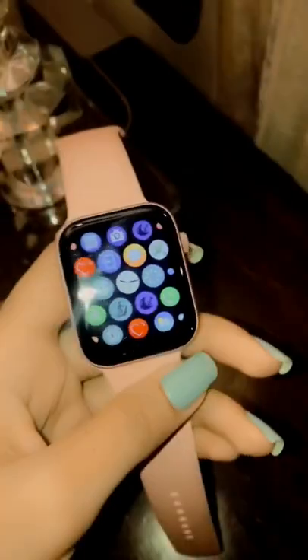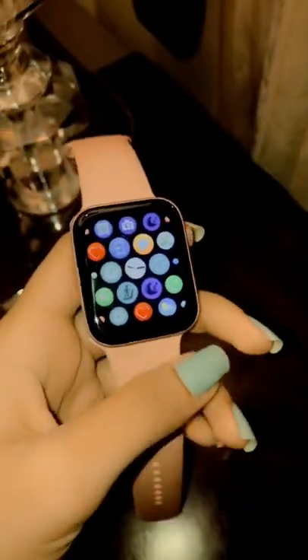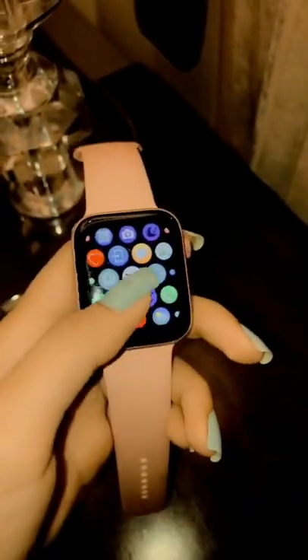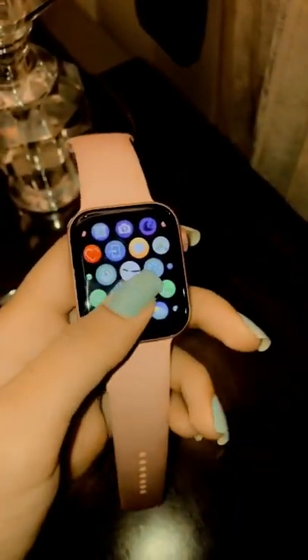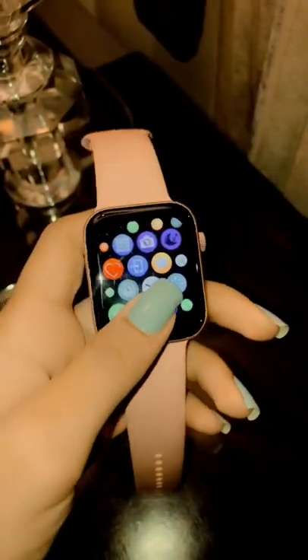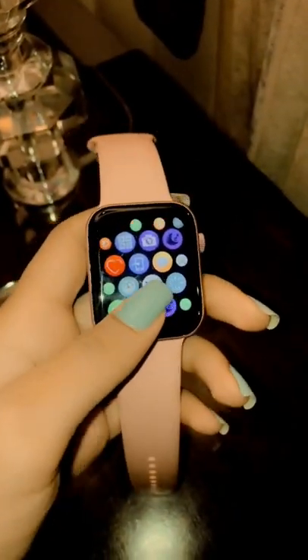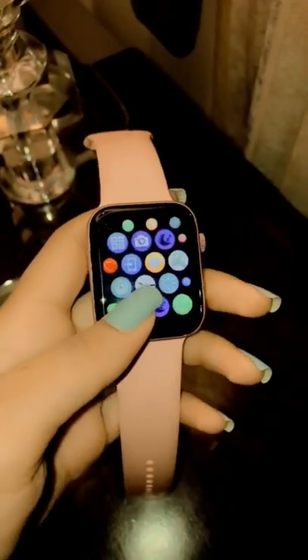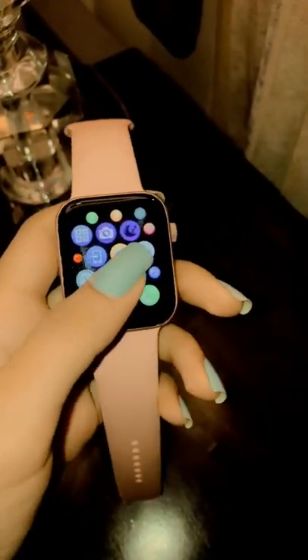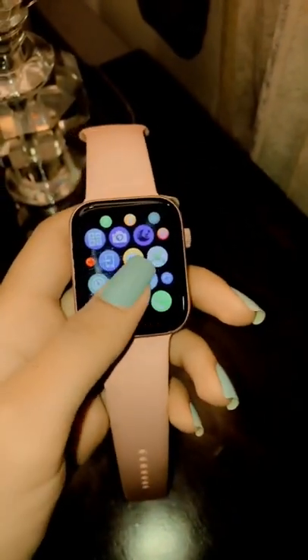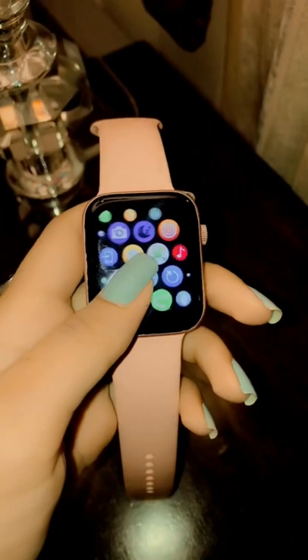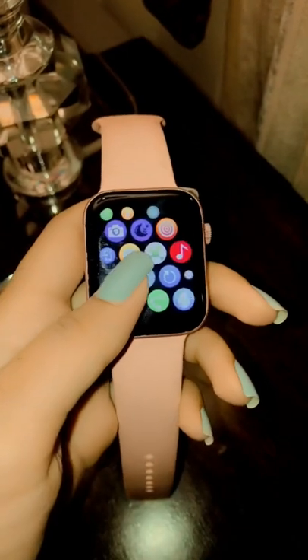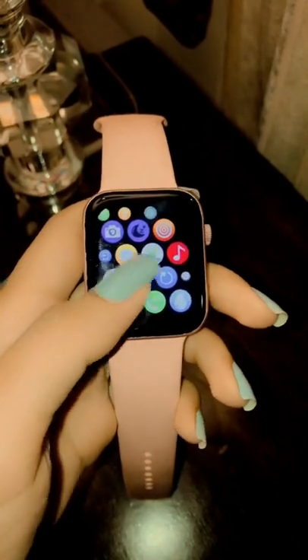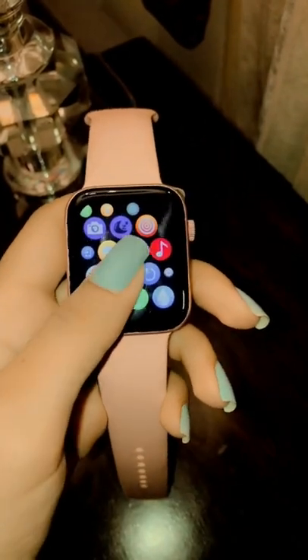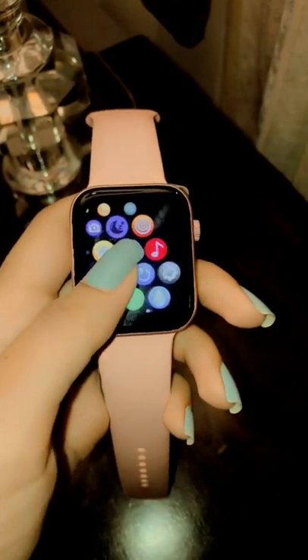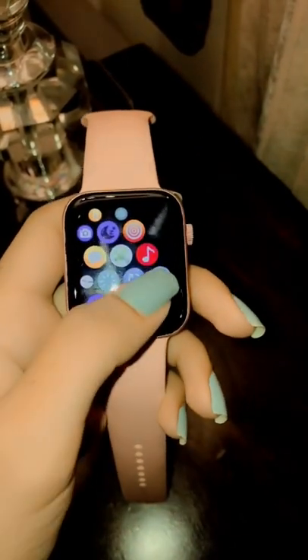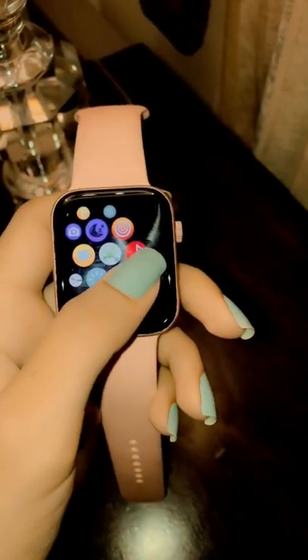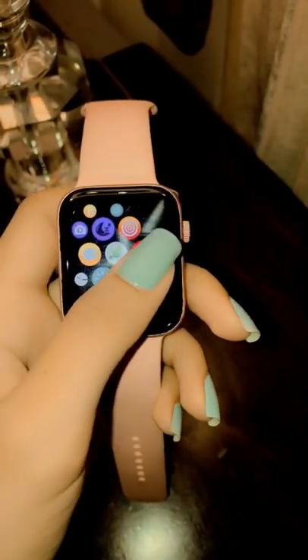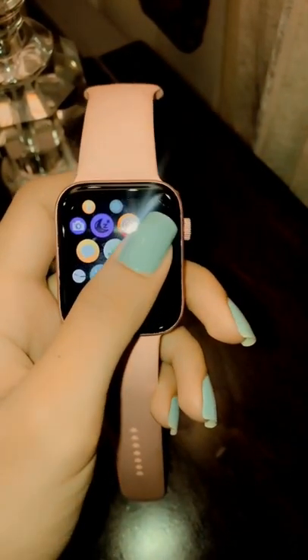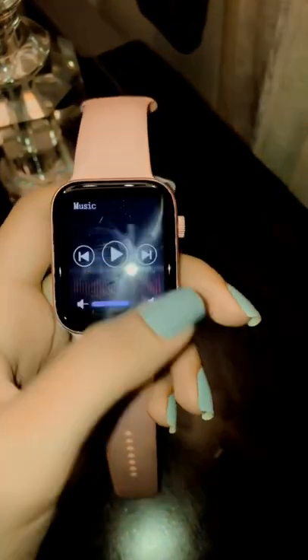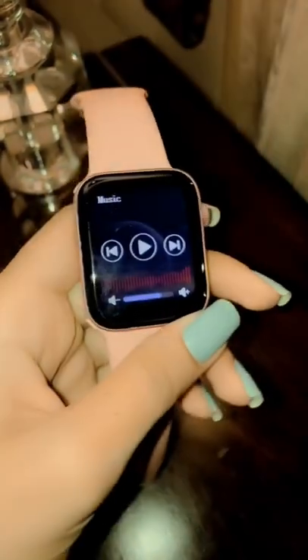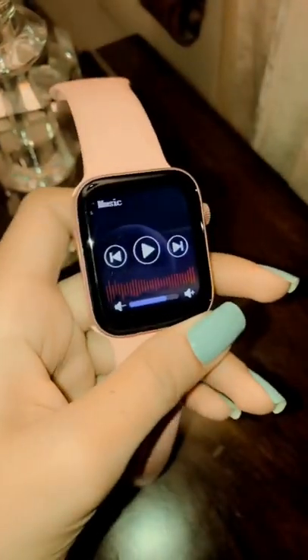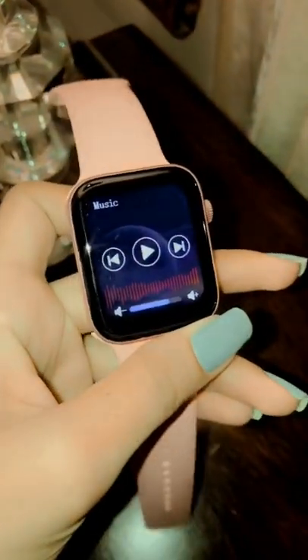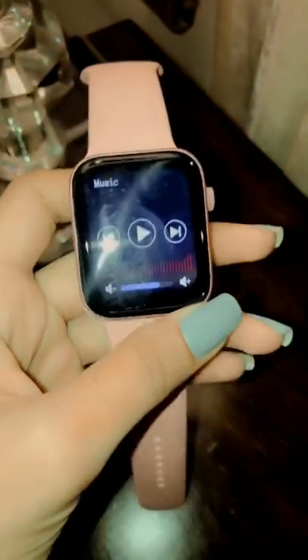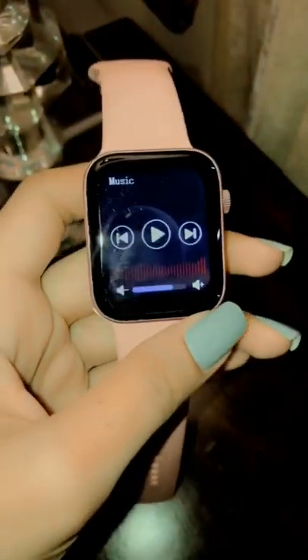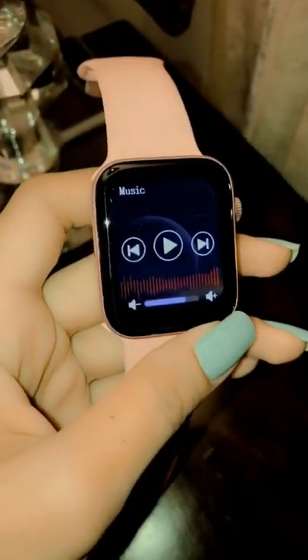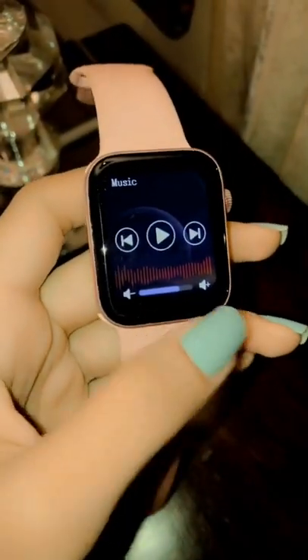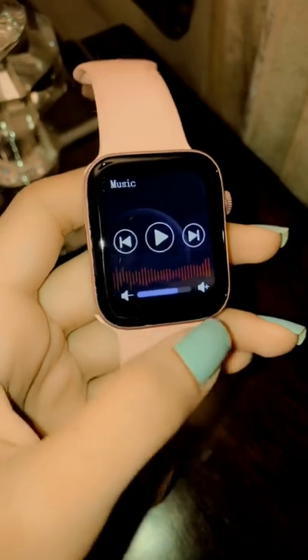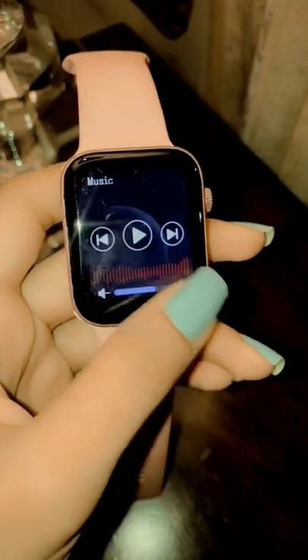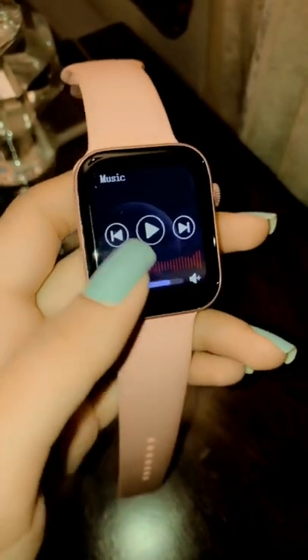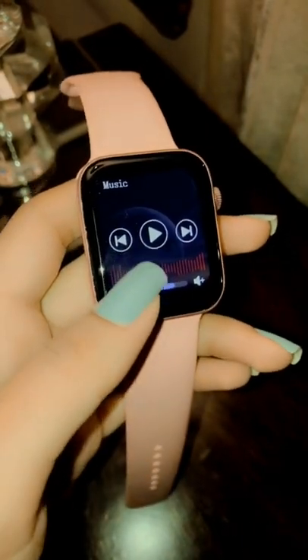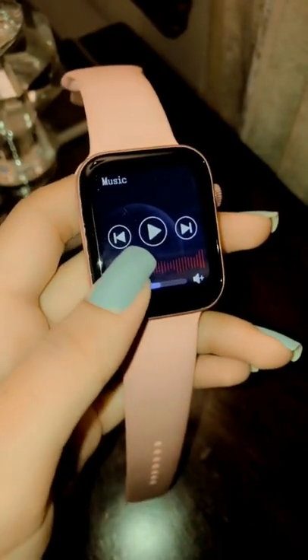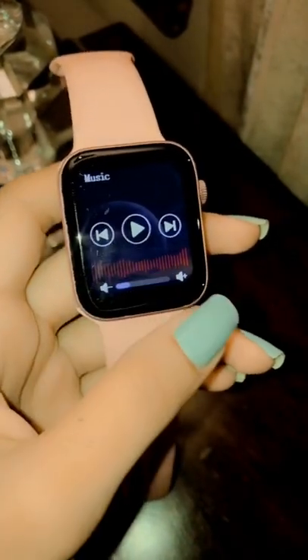Now, moving forward to another default application — the music app. You're going to be able to see your currently playing songs, your artist, albums, and songs.